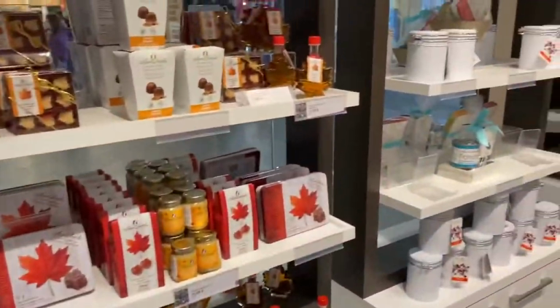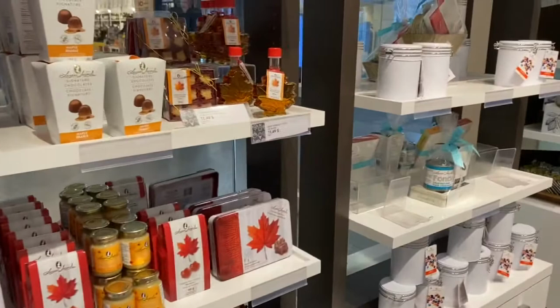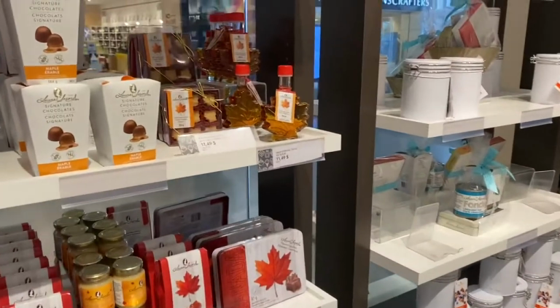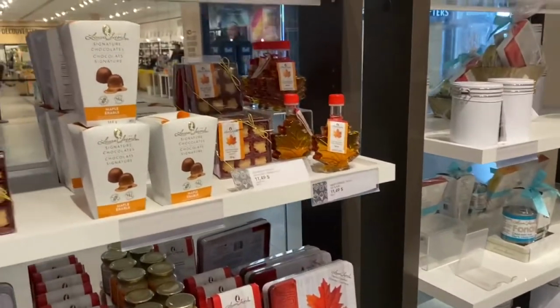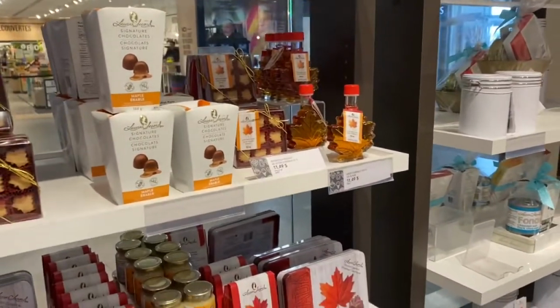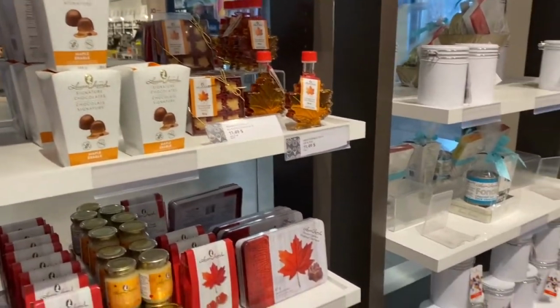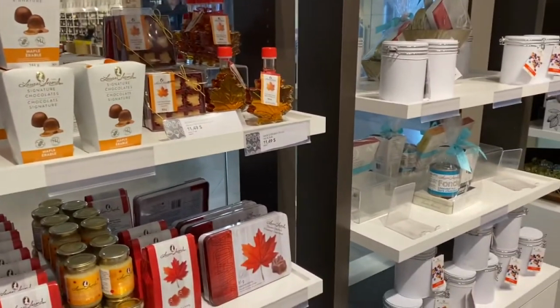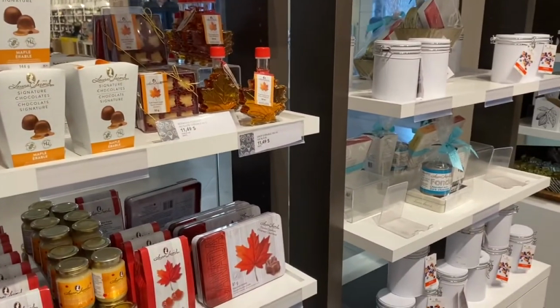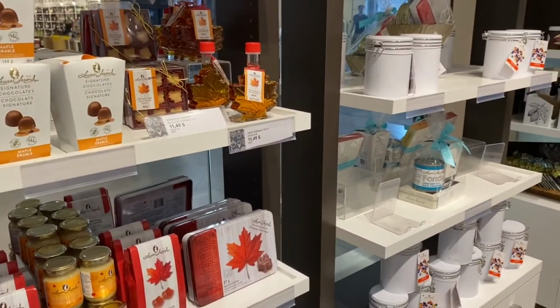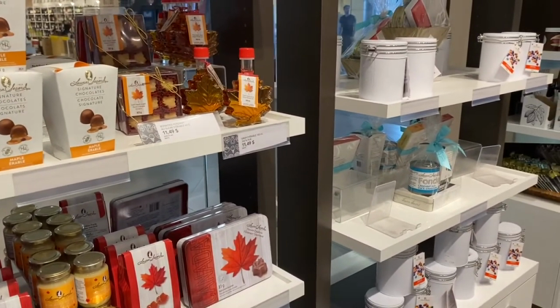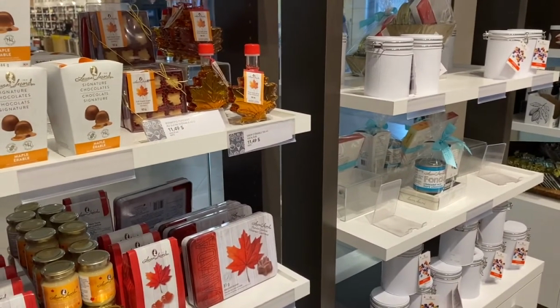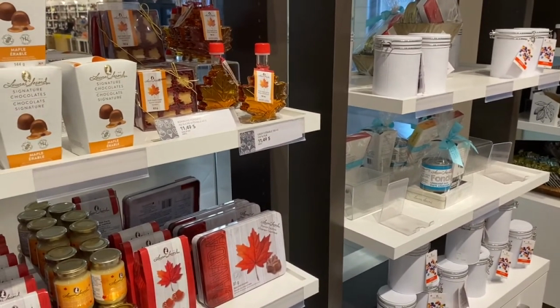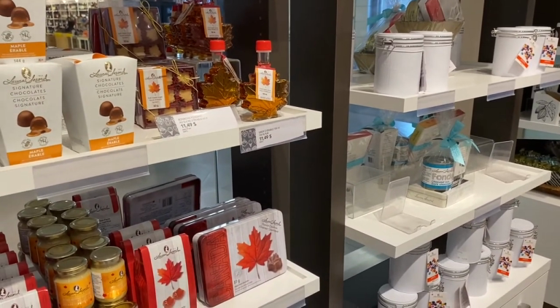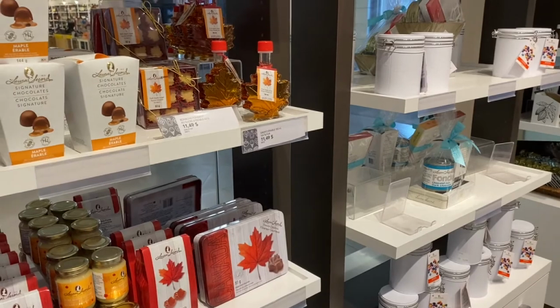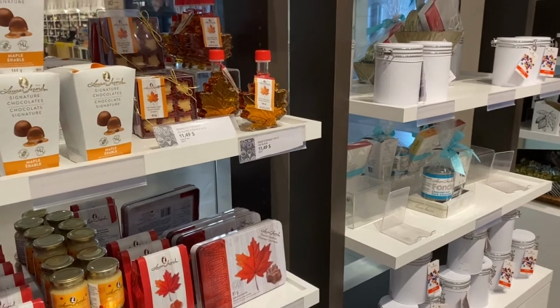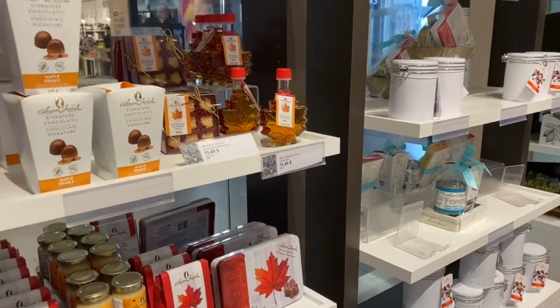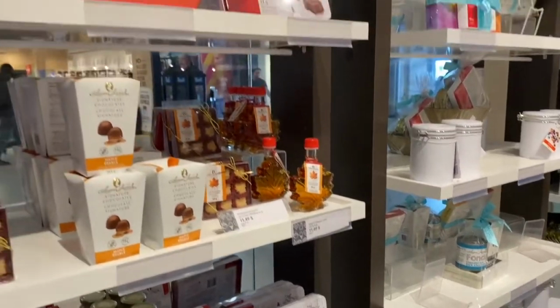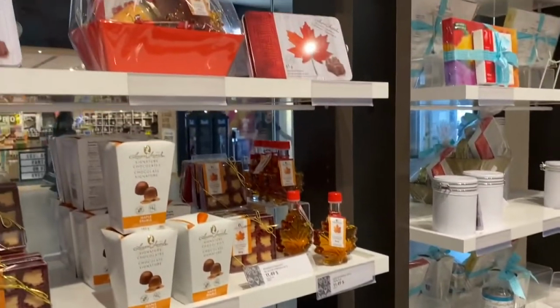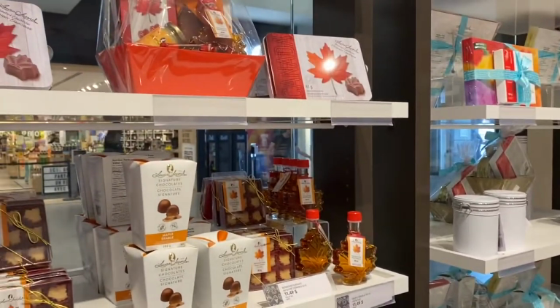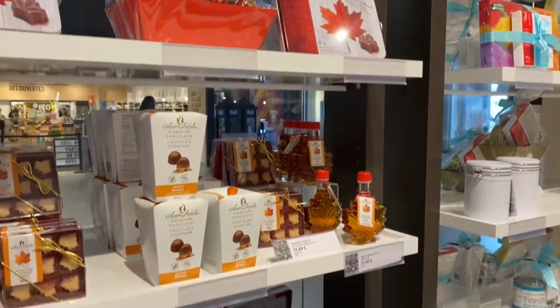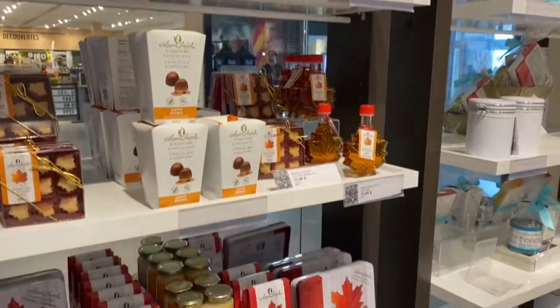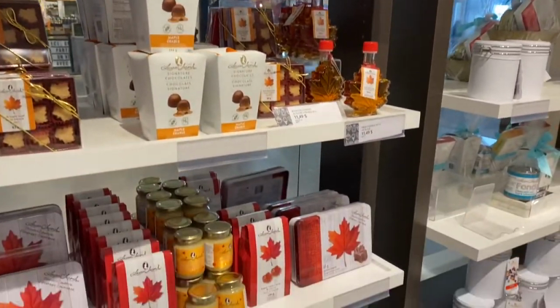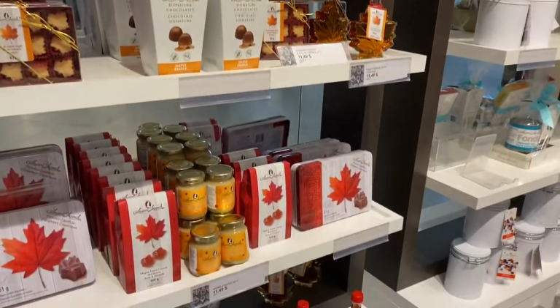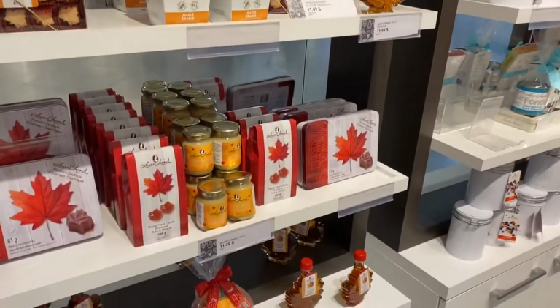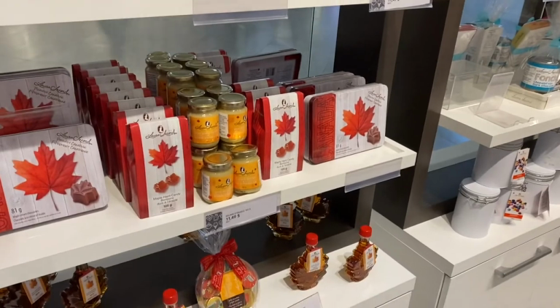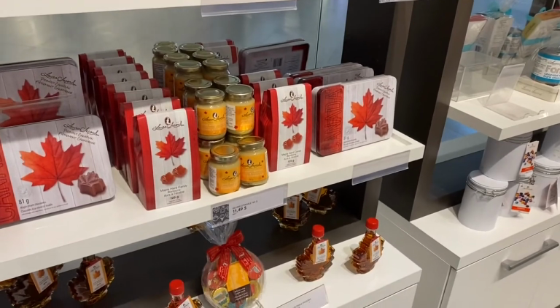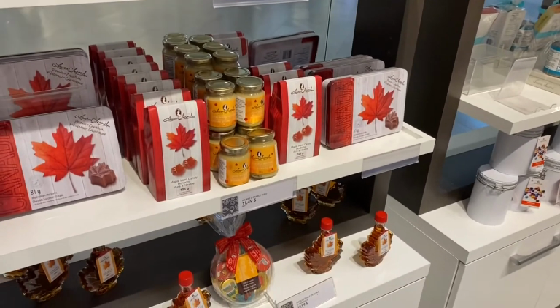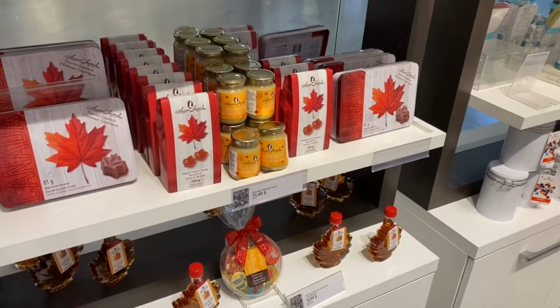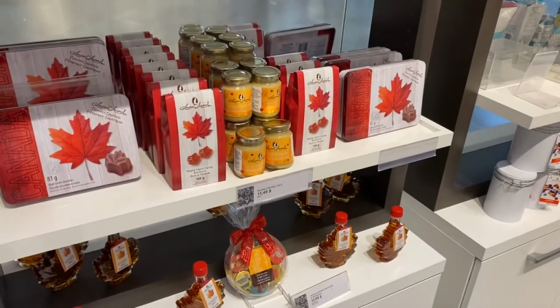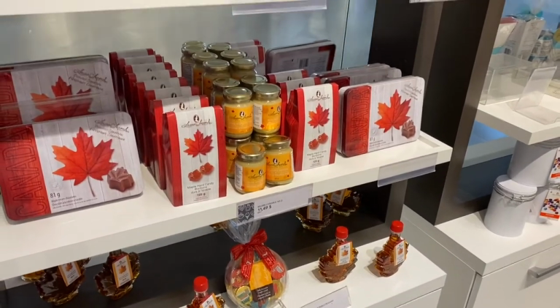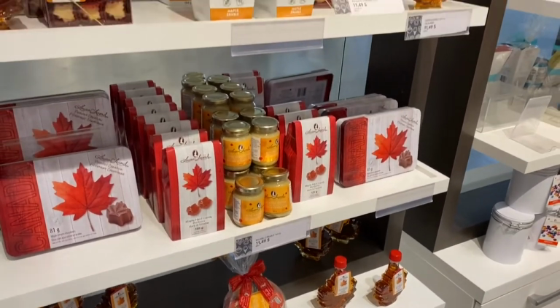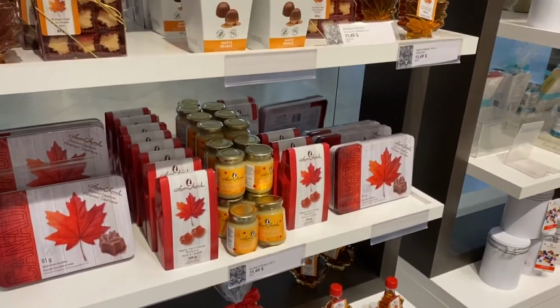As soon as you come in you're really welcomed with a smell of wafer — they use wafer cones because they sell ice cream here, so it smells amazing. Here we have a section of the maple syrup candies.